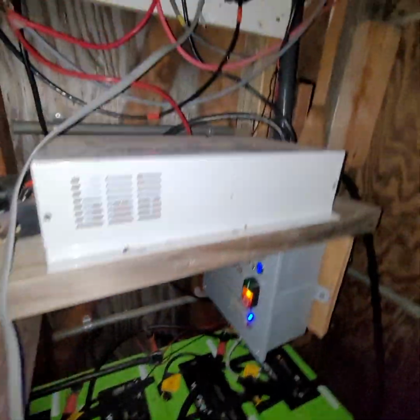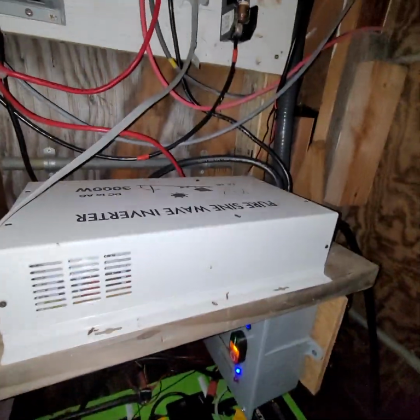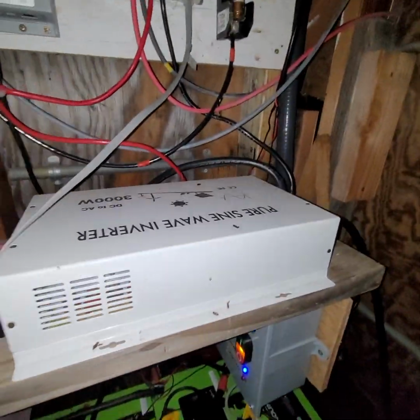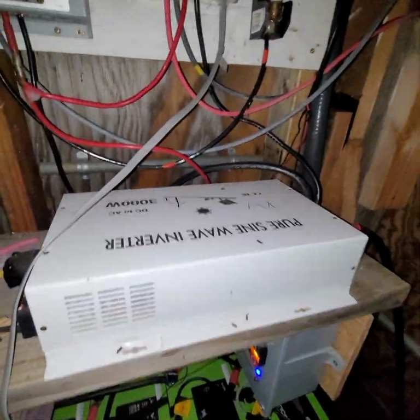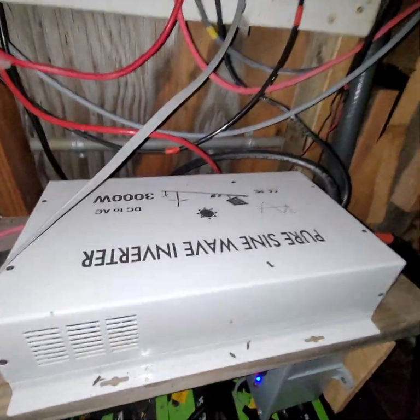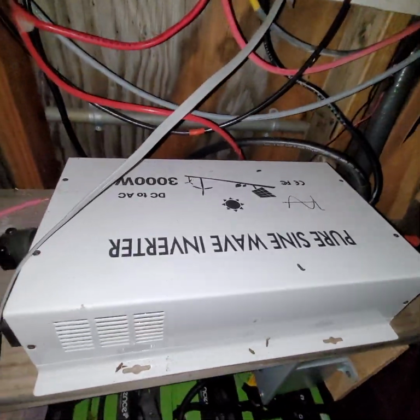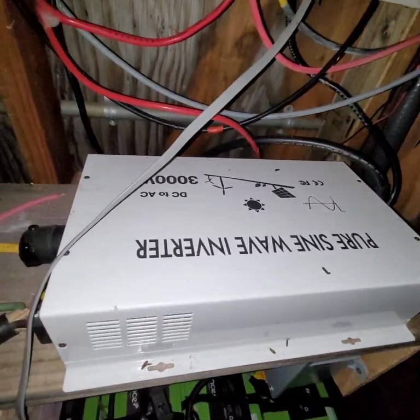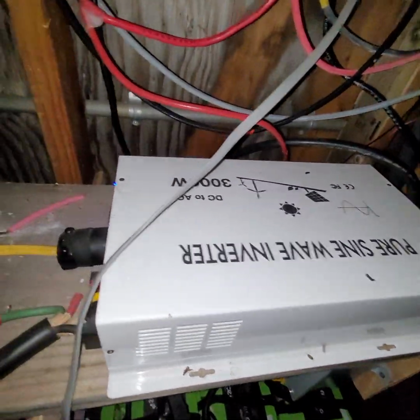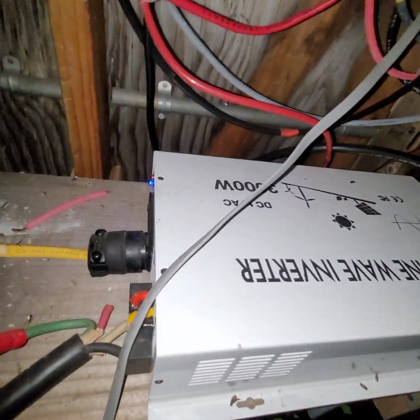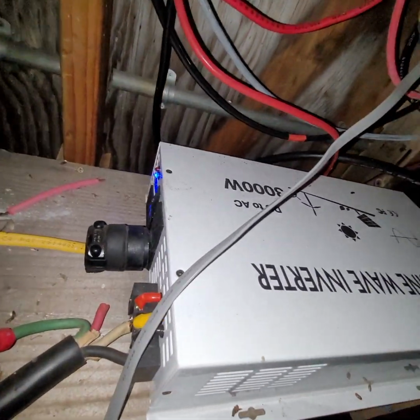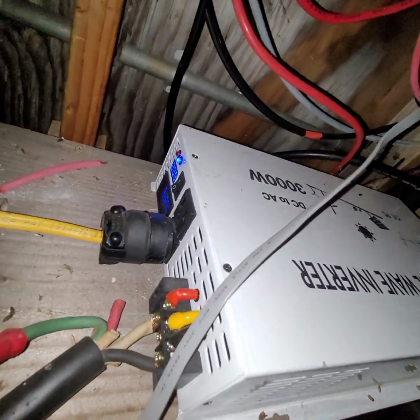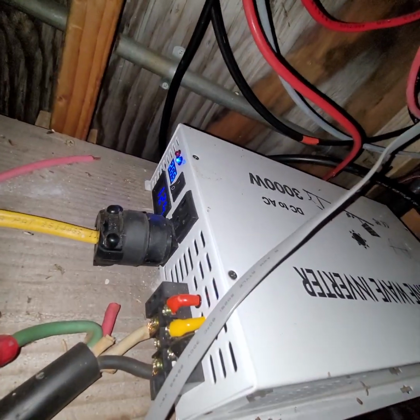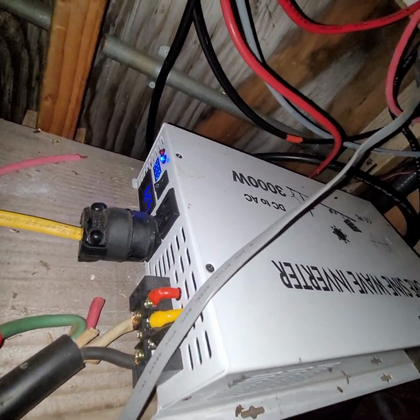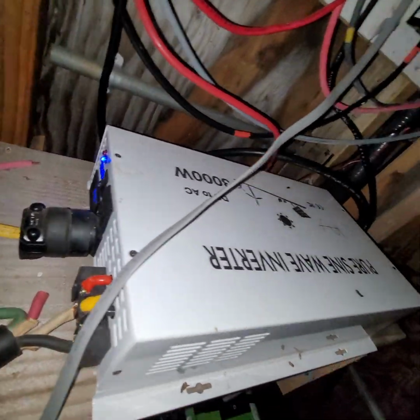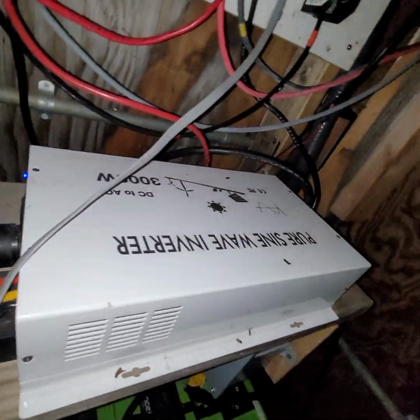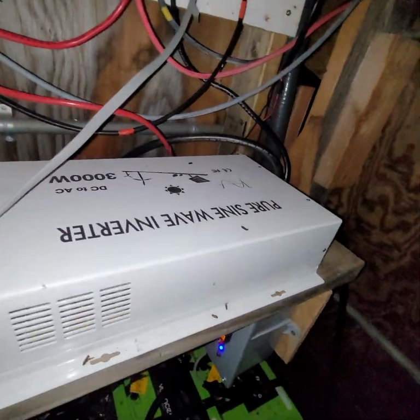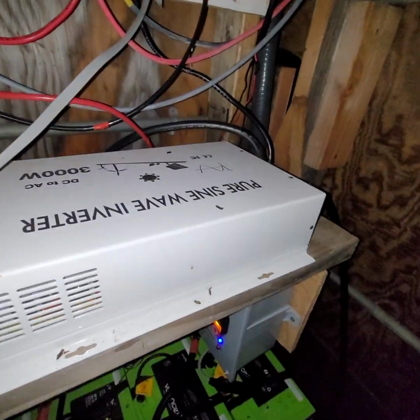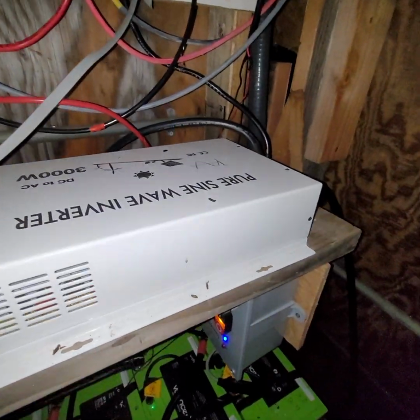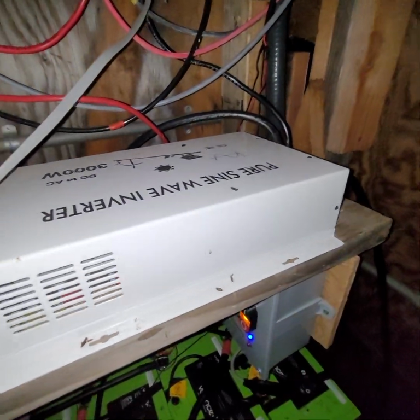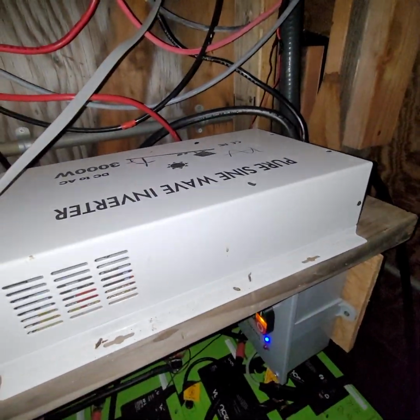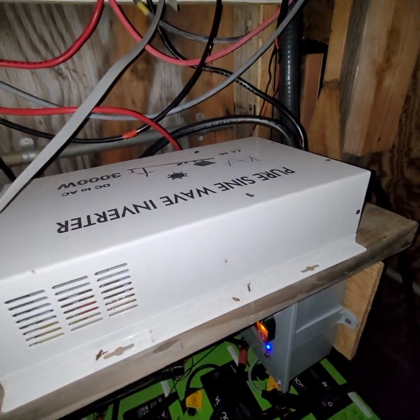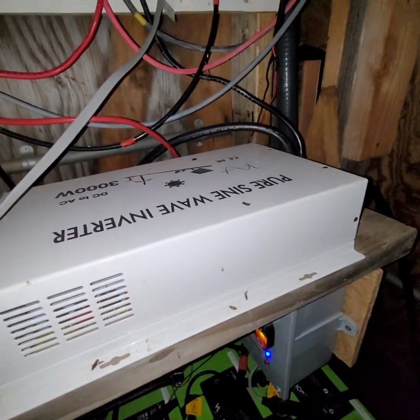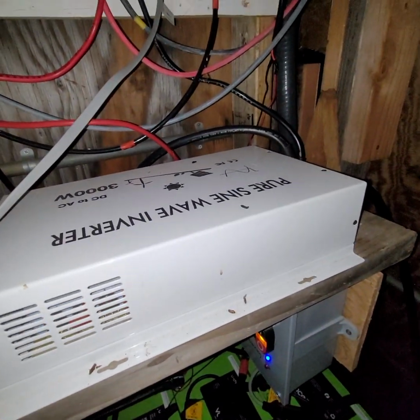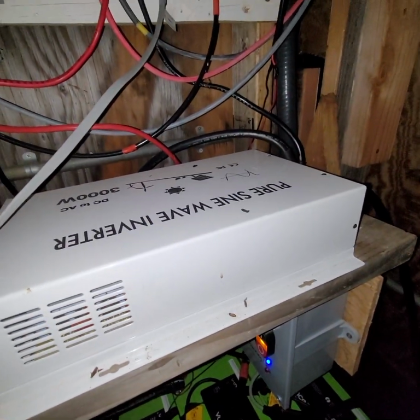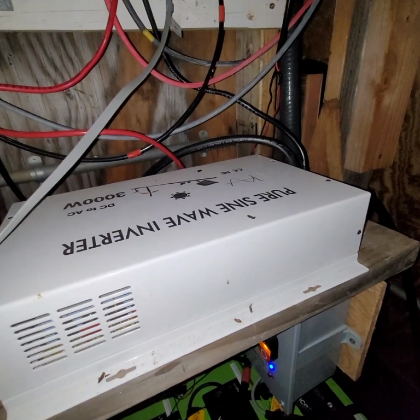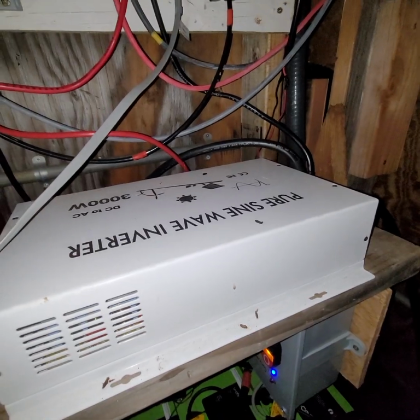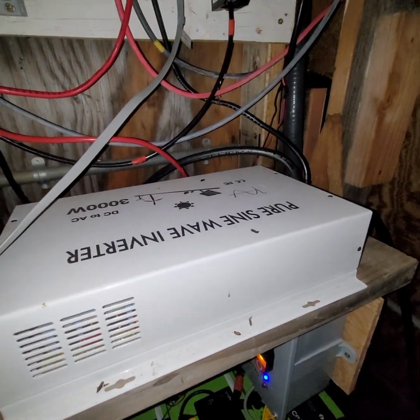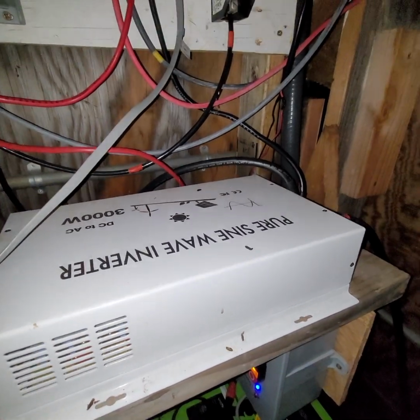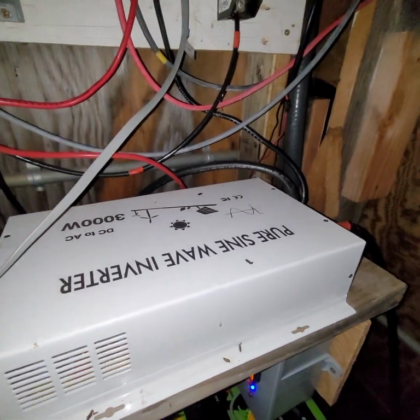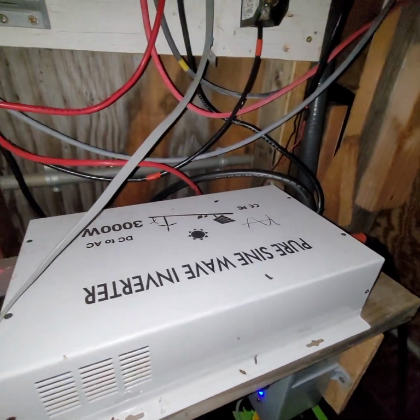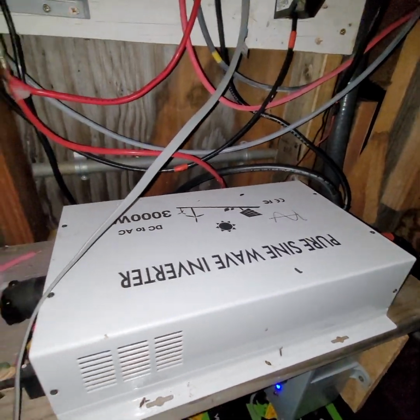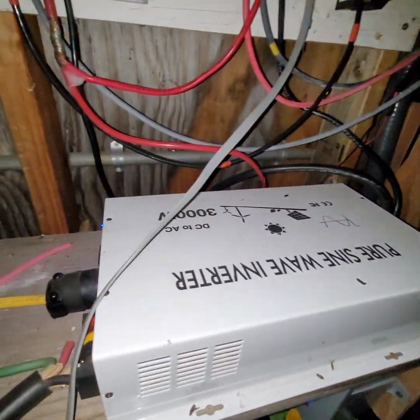He's got this cheap little inverter here, and it starts the refrigerator. It doesn't have a very high standby consumption, so that's good.